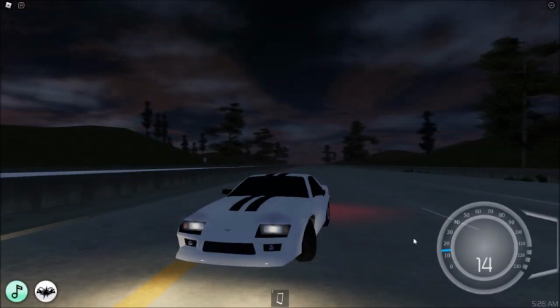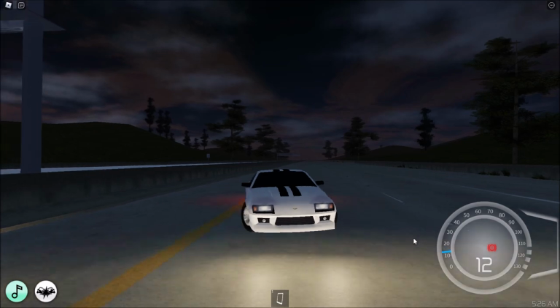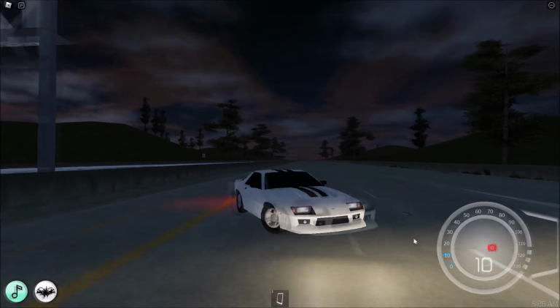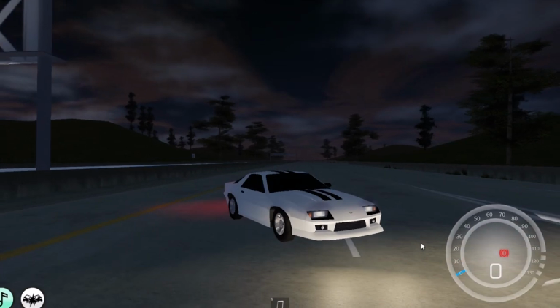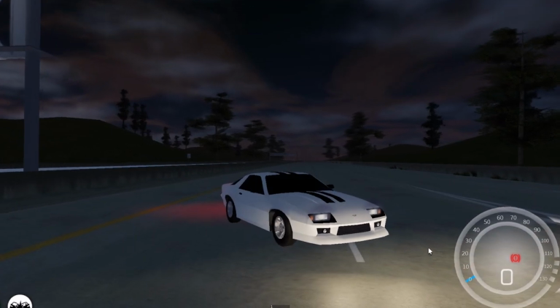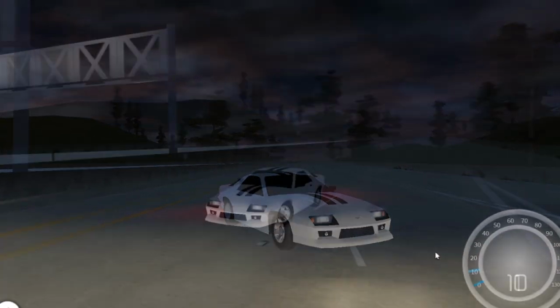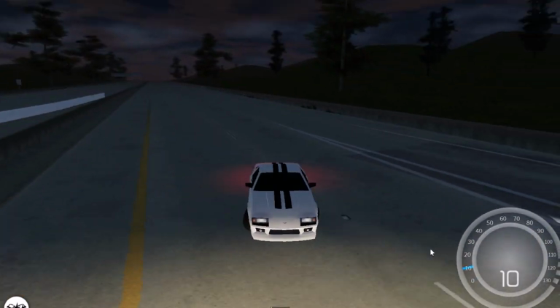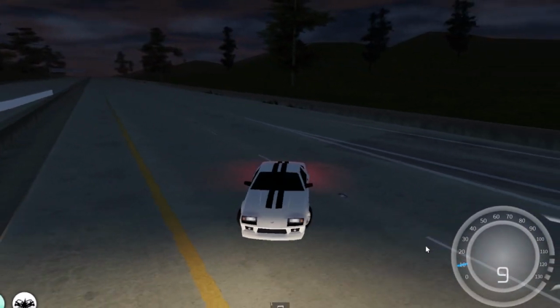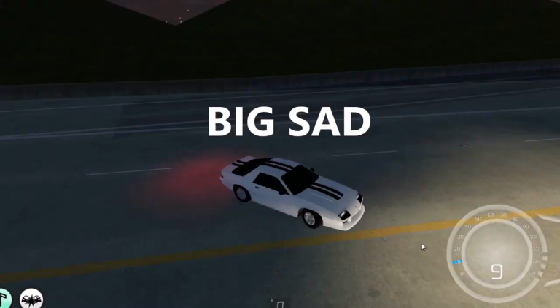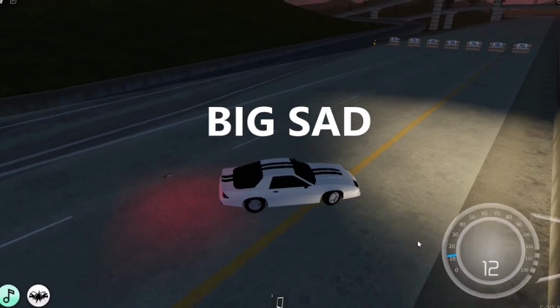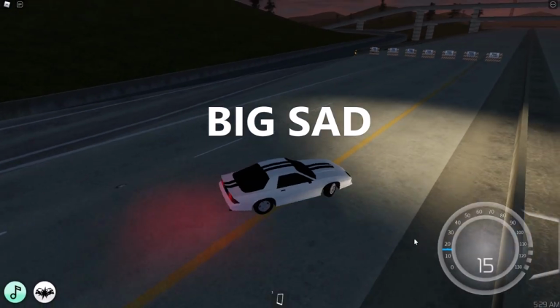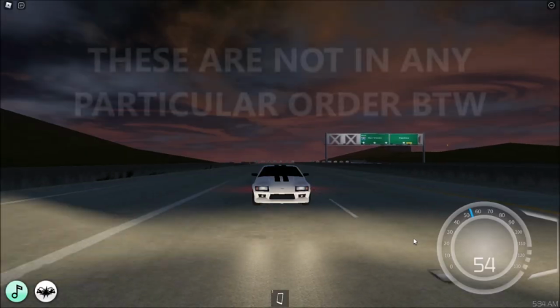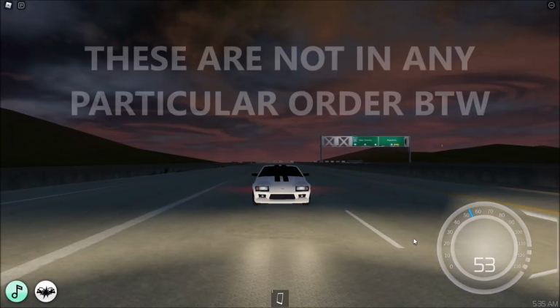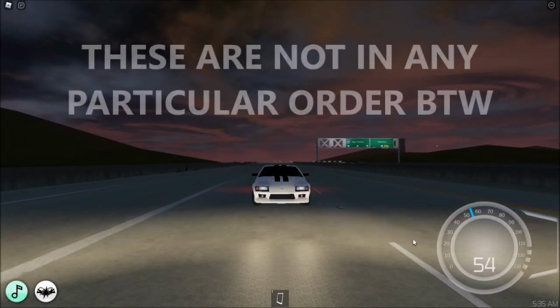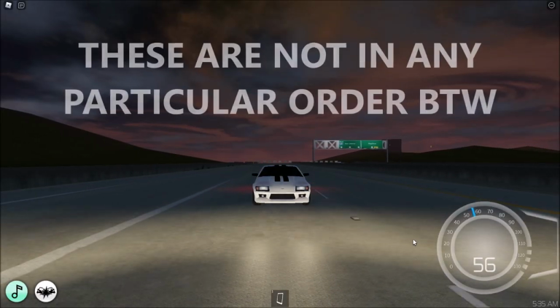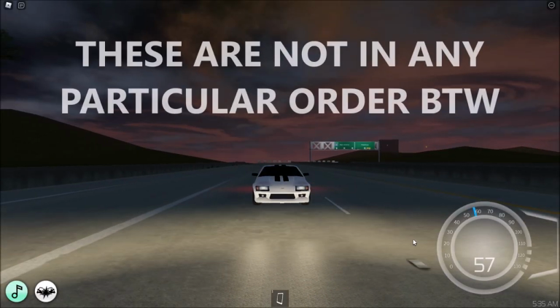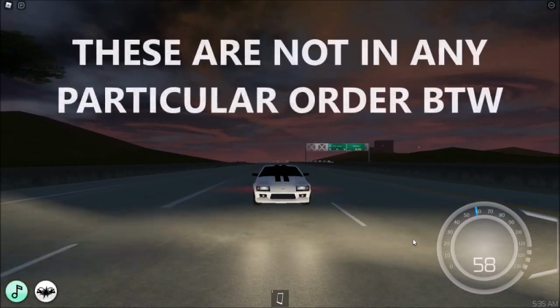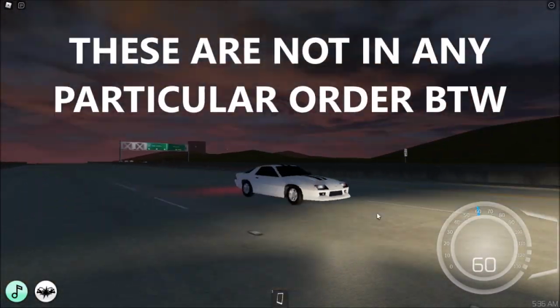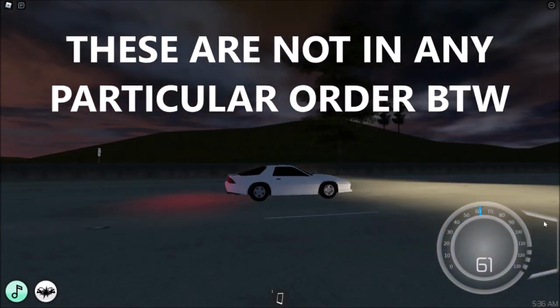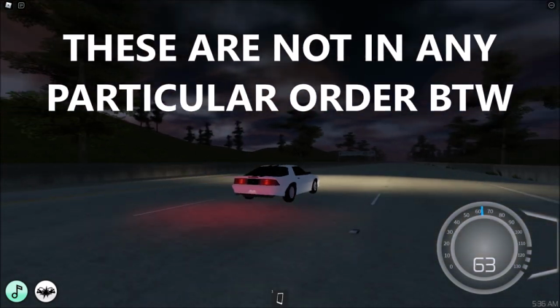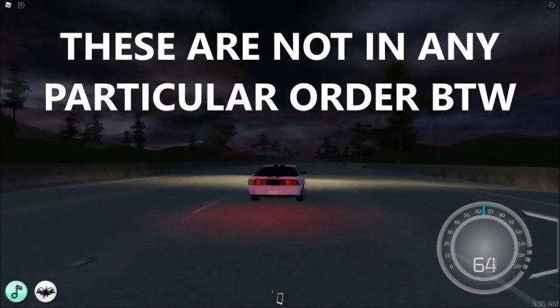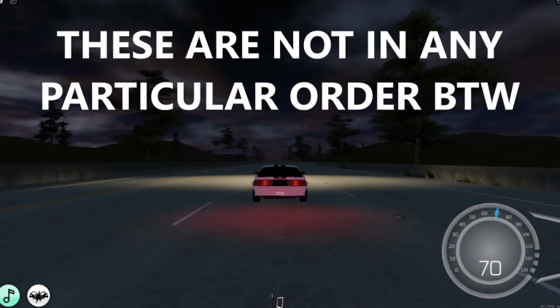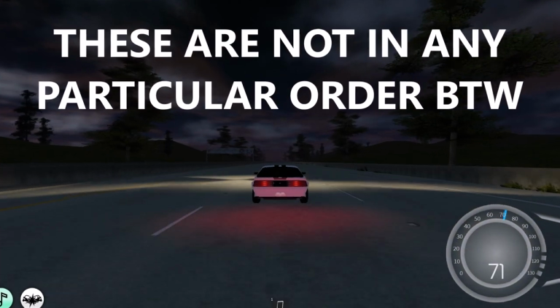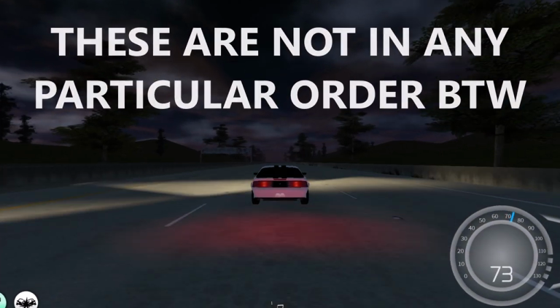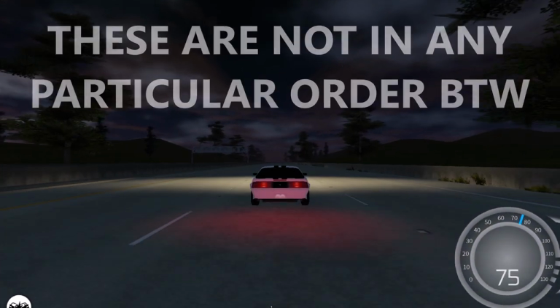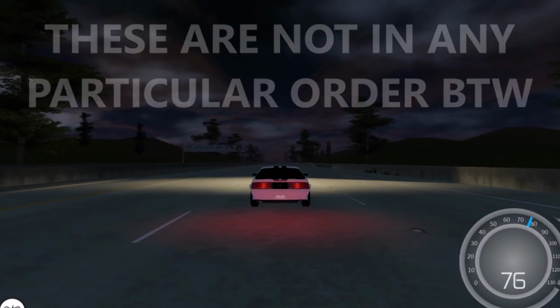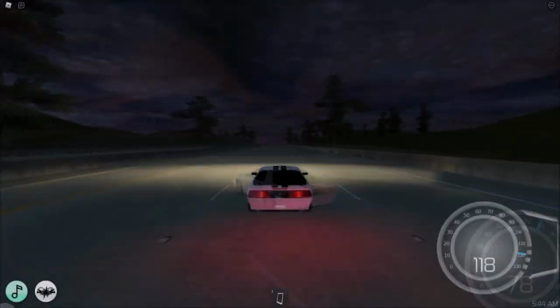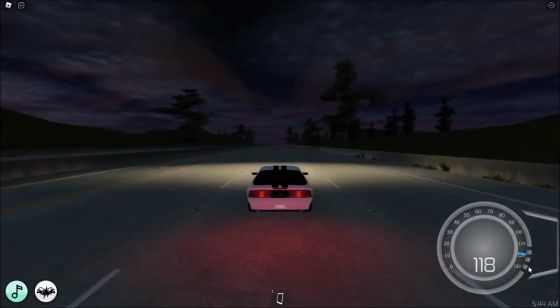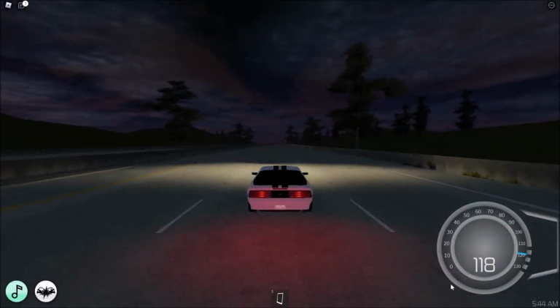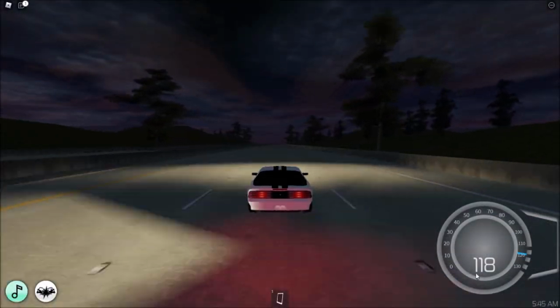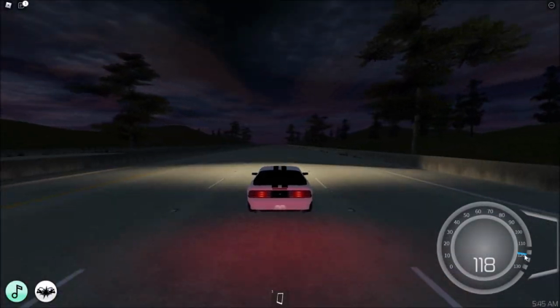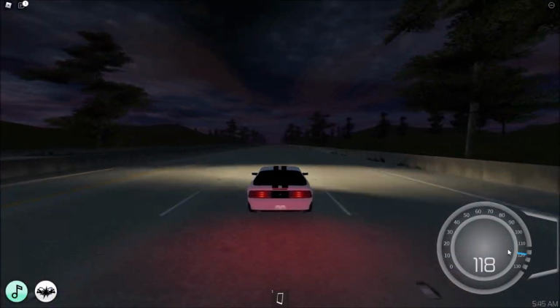Next up we got the Champion Camora MK2. I believe you can actually do a burnout in this — you could, but not anymore. These are not in any particular order by the way, I'm just showing you my favorite 10 free vehicles. This one is only 118 miles per hour.